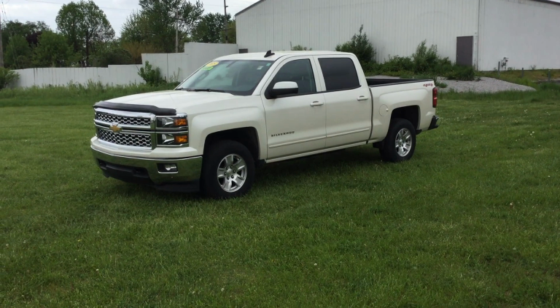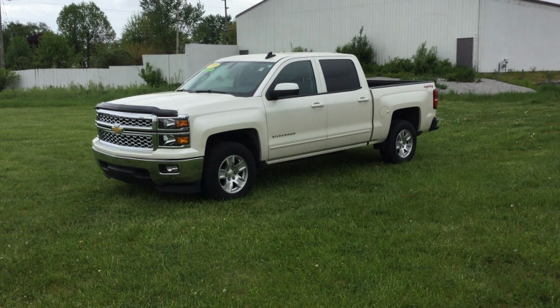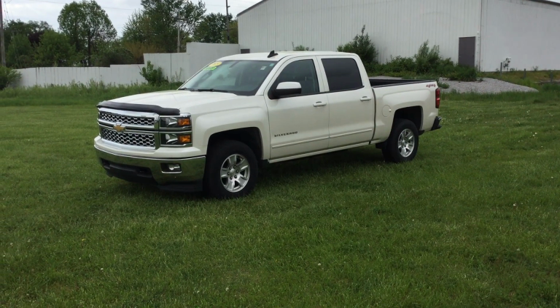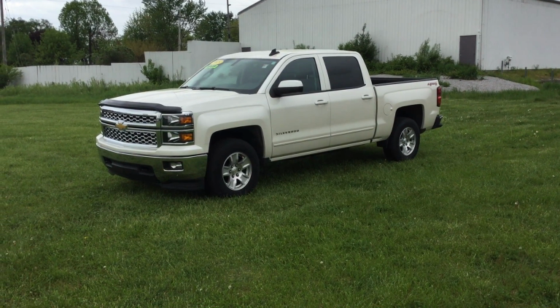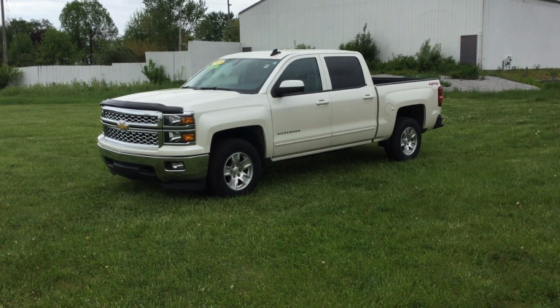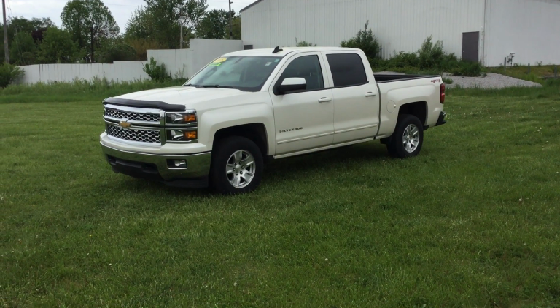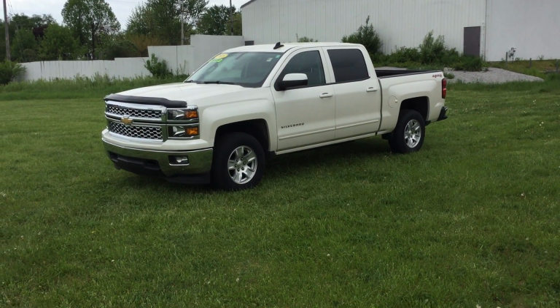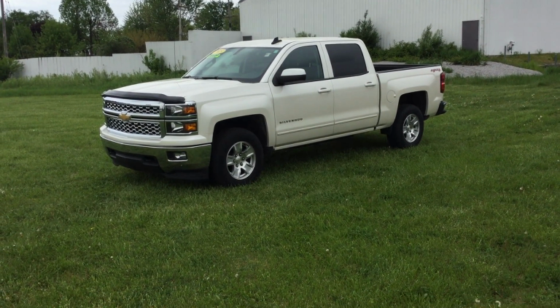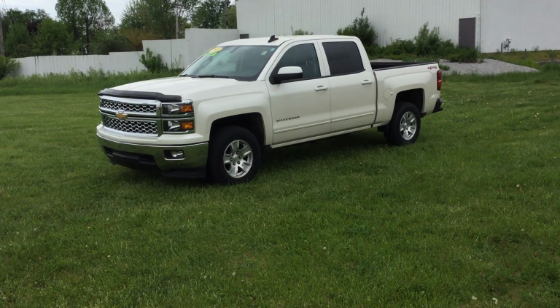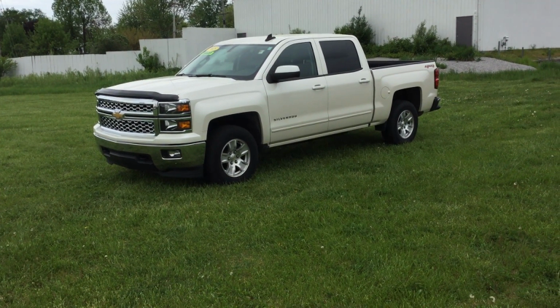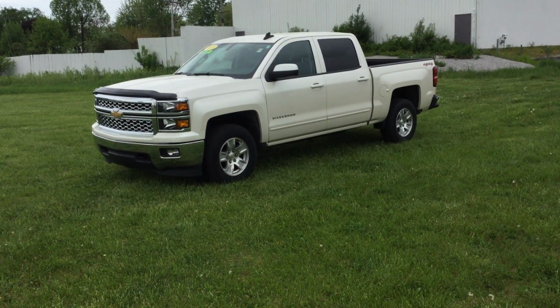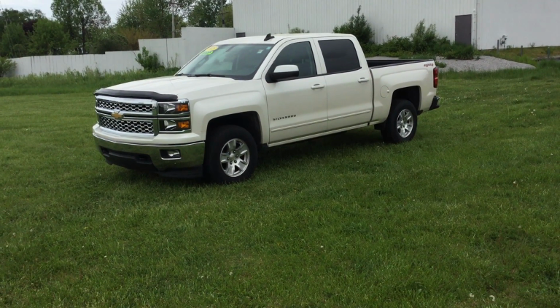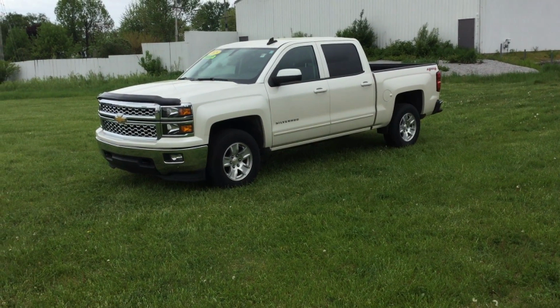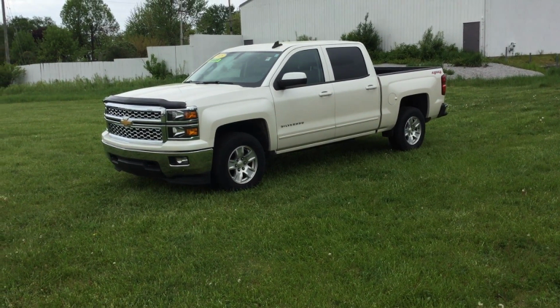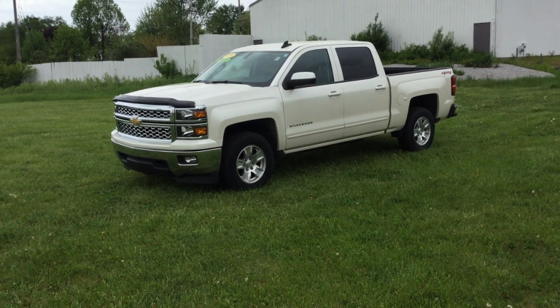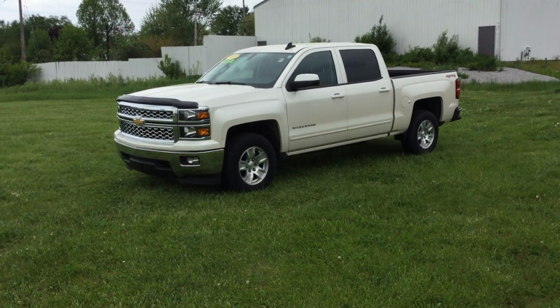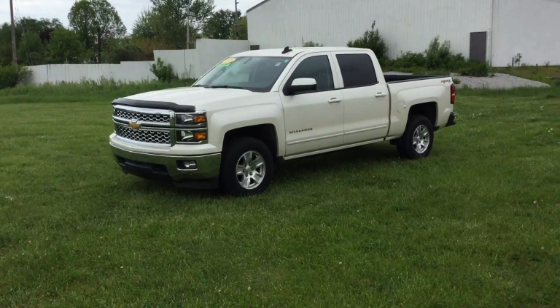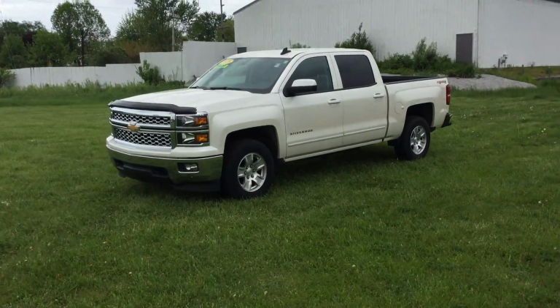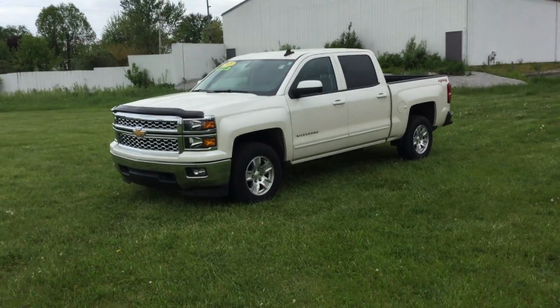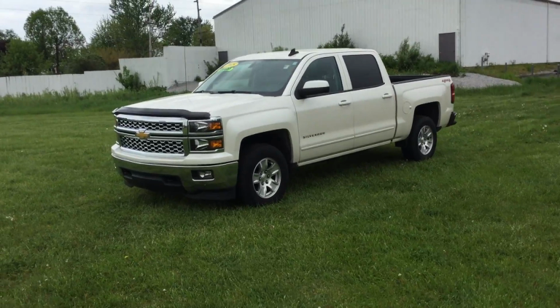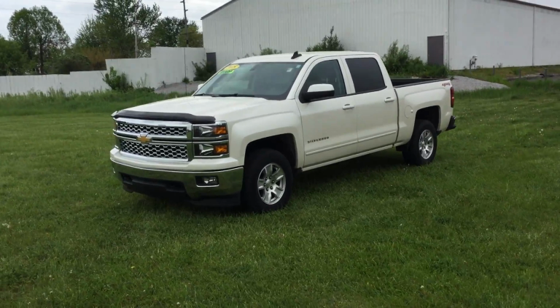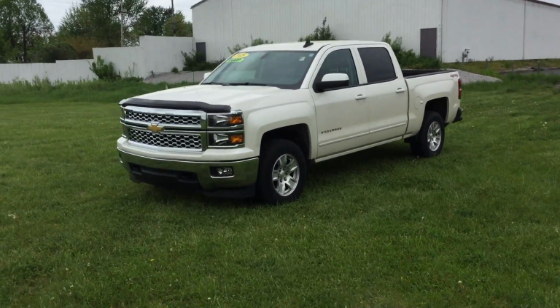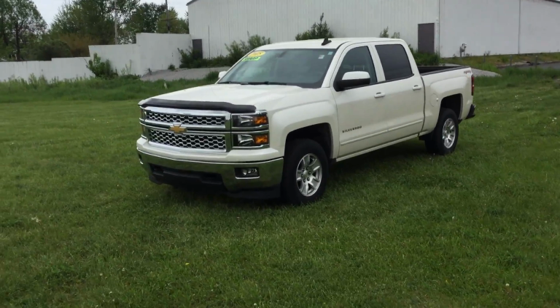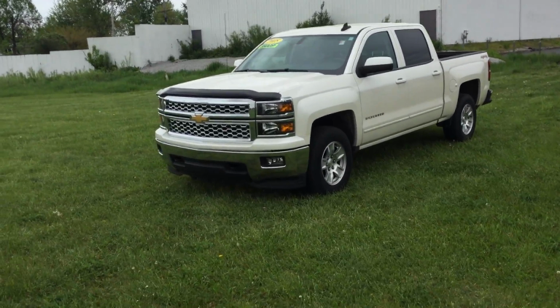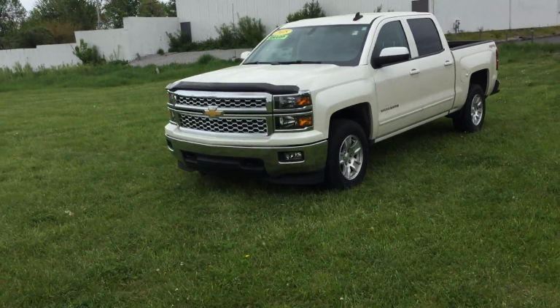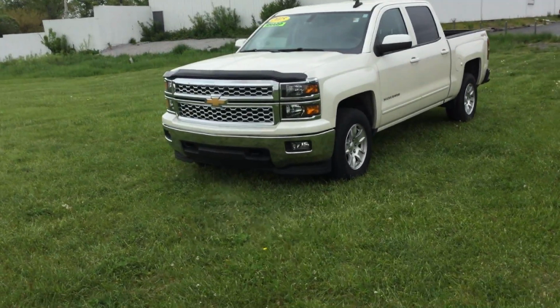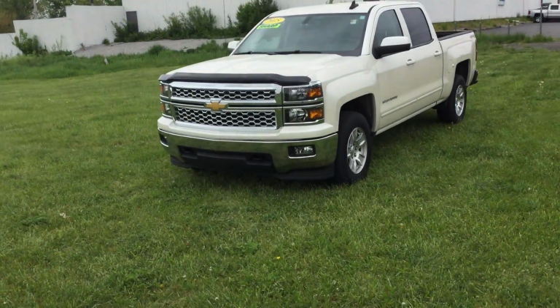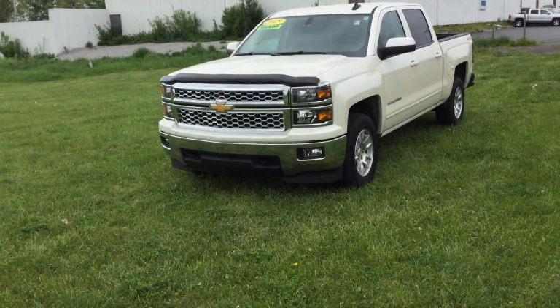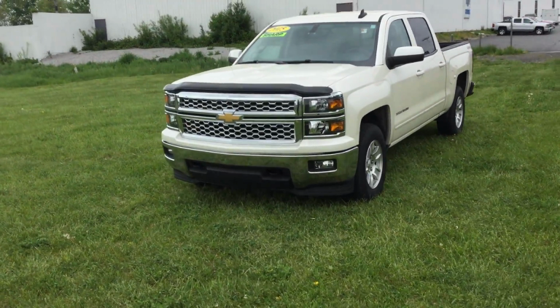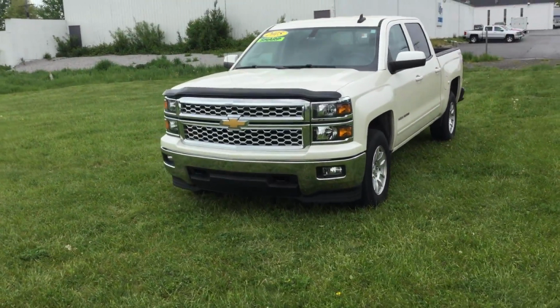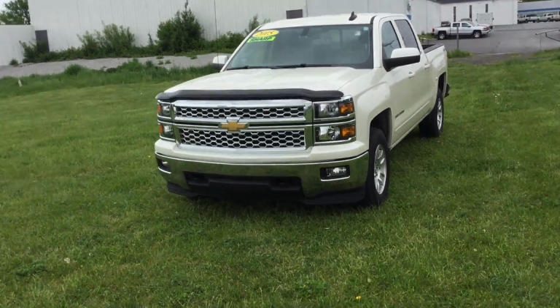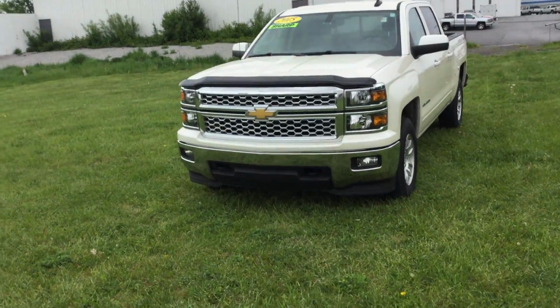Hi, this is Rob with Smith's Chevy and I am showing you our 2015 Silverado. It's a one owner with a clean Carfax.